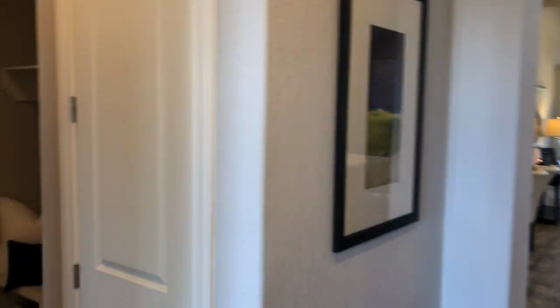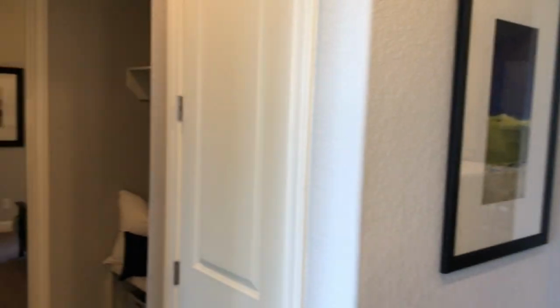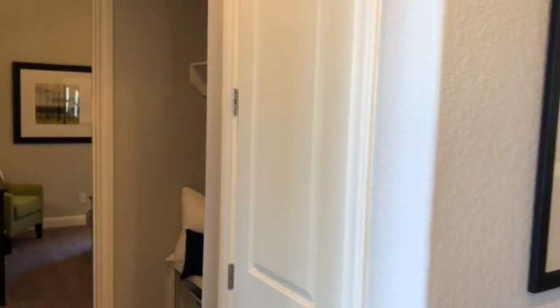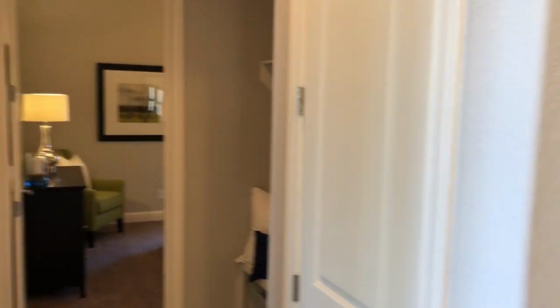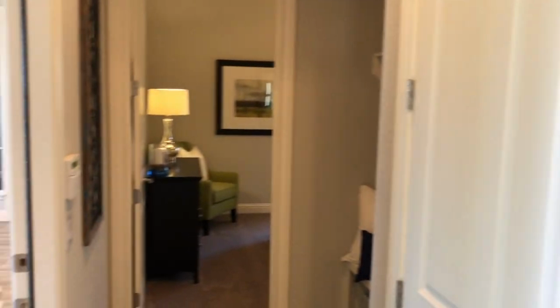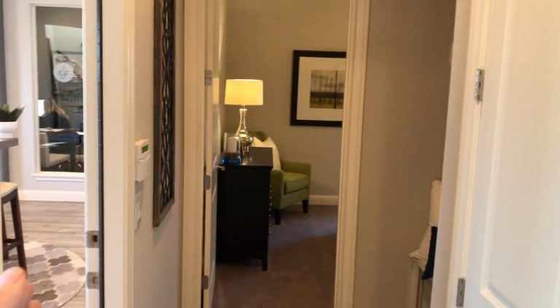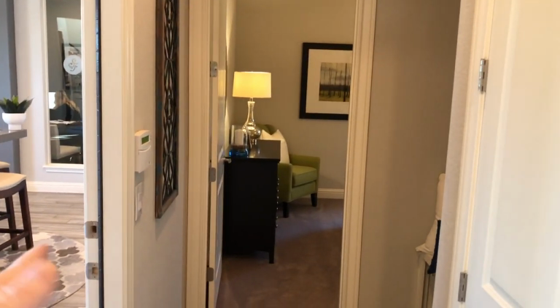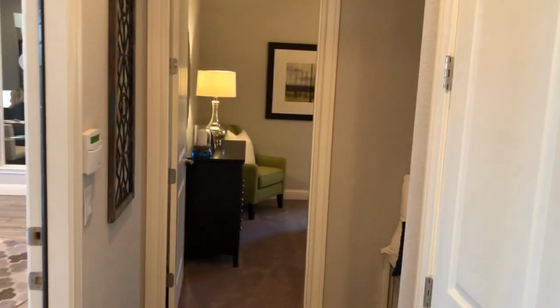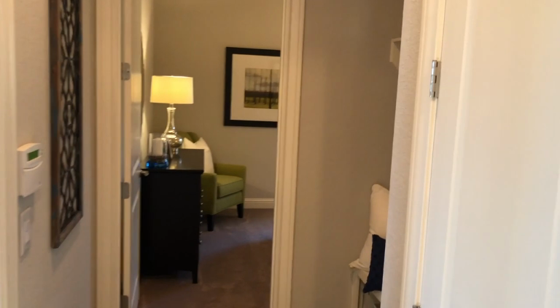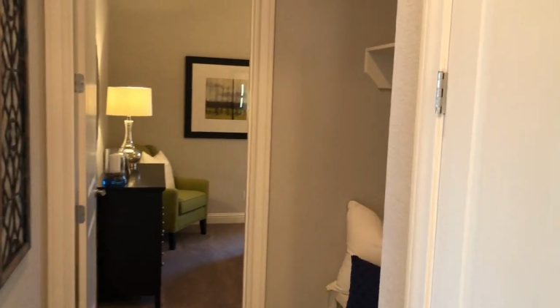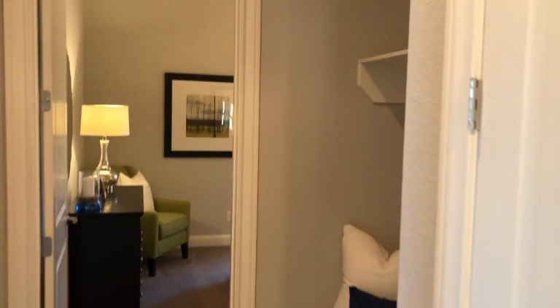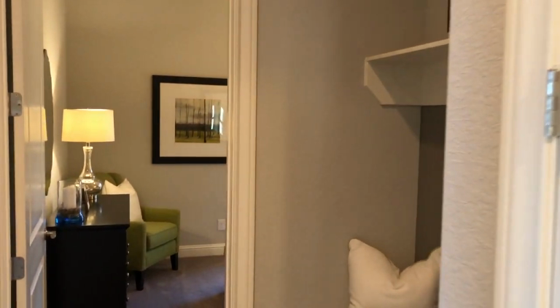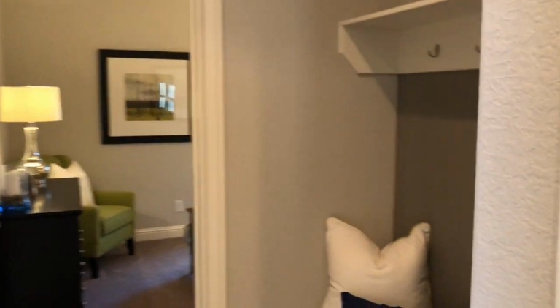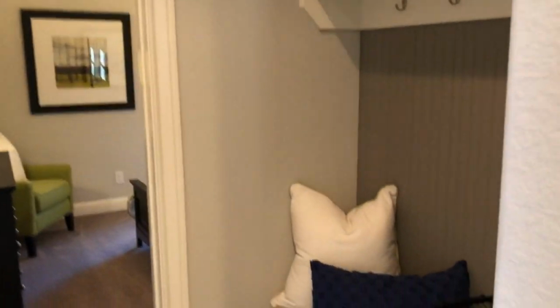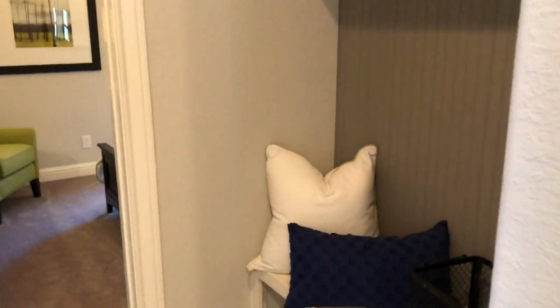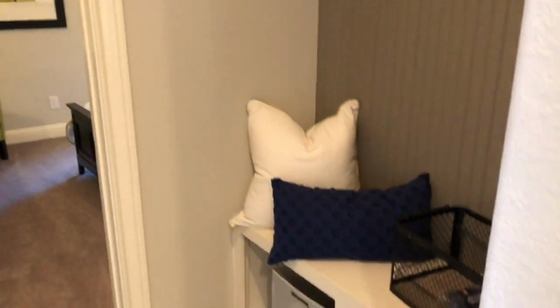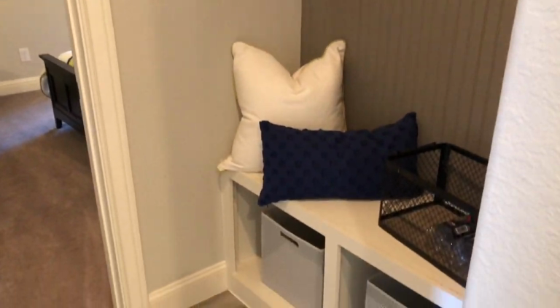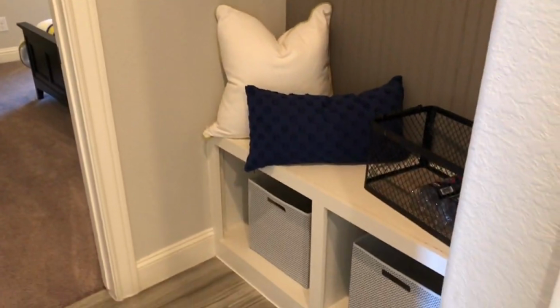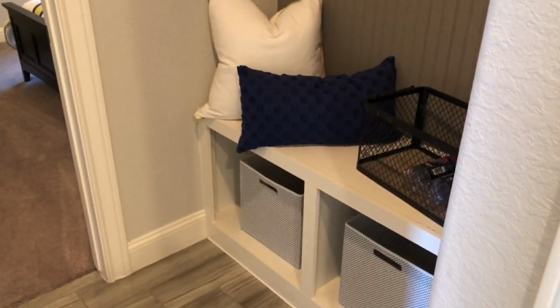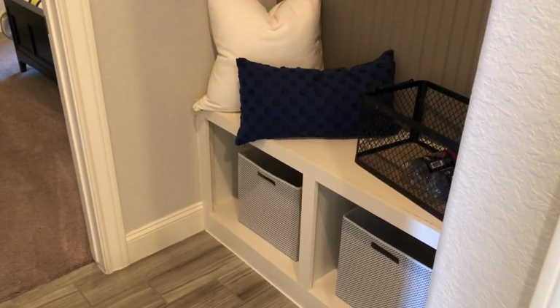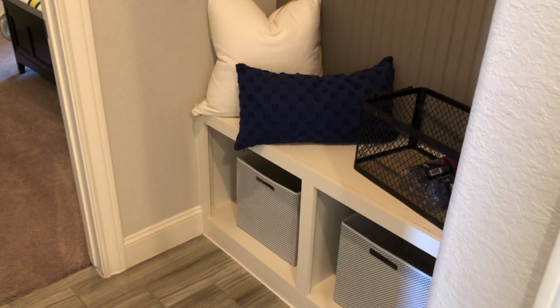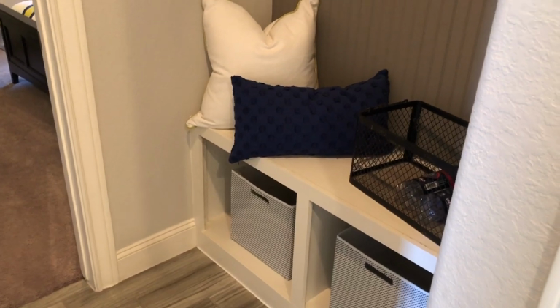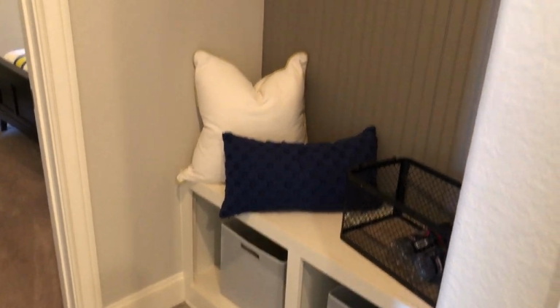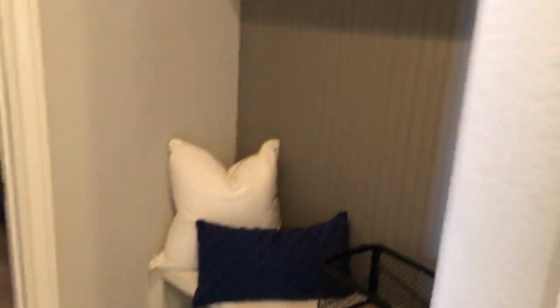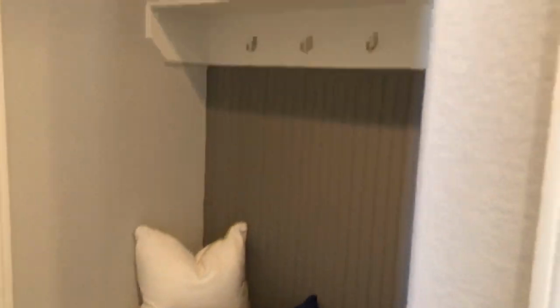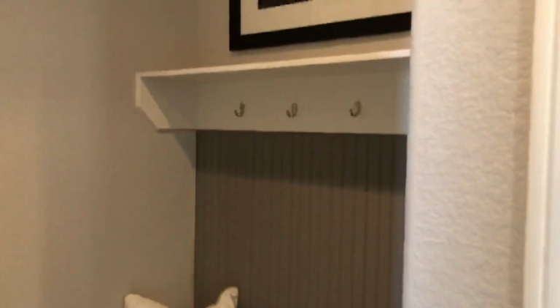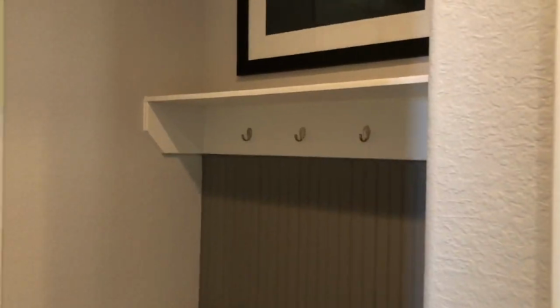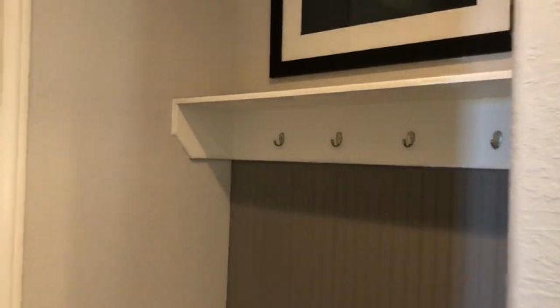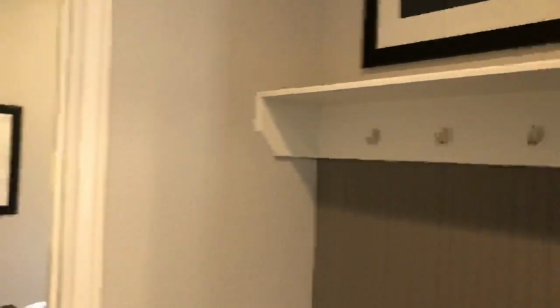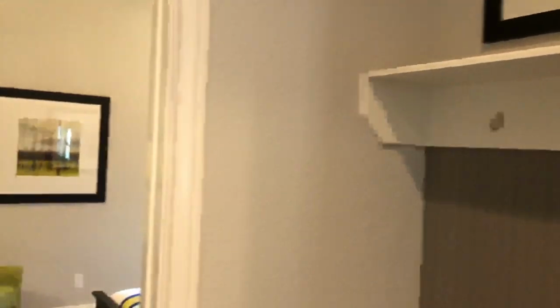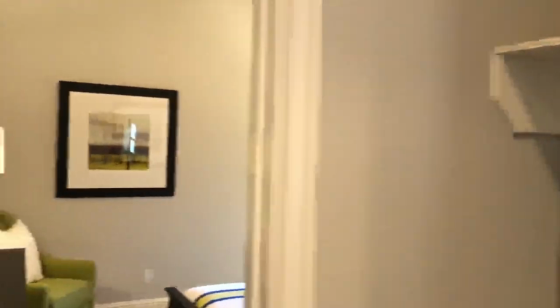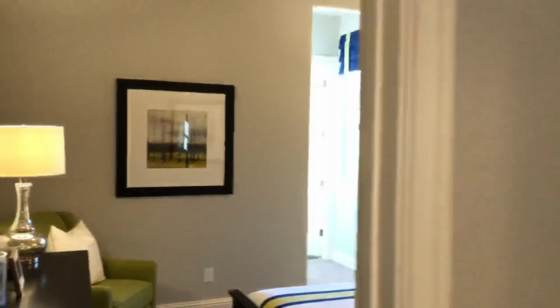Coming in from the garage, you immediately have a little mud room section — a great place for kids to kick off their shoes and hang up their backpacks when they come home from school.